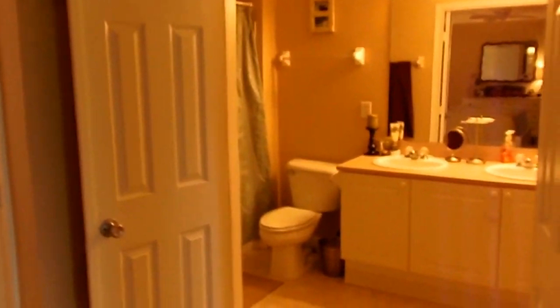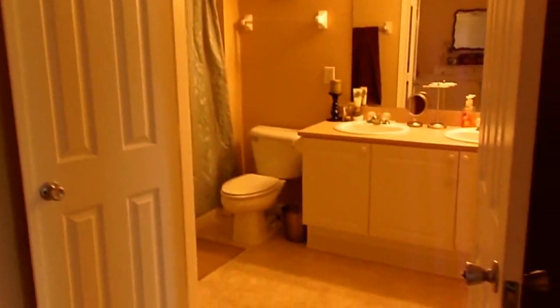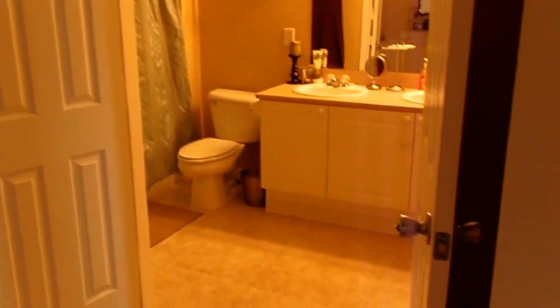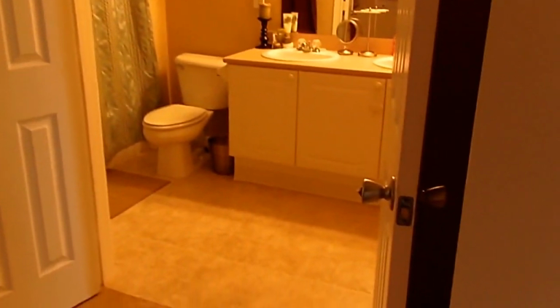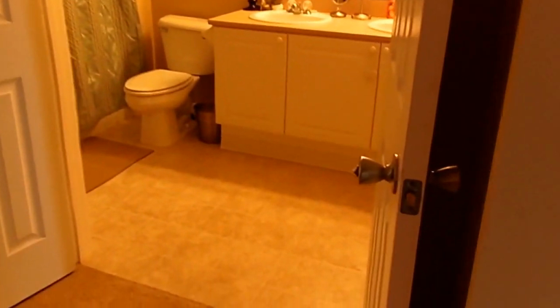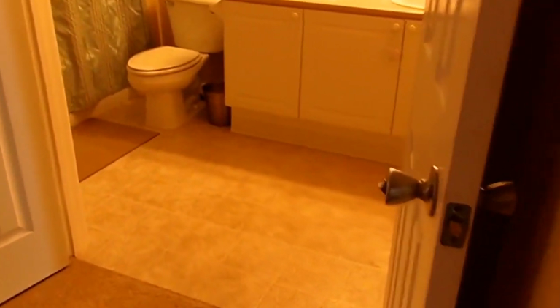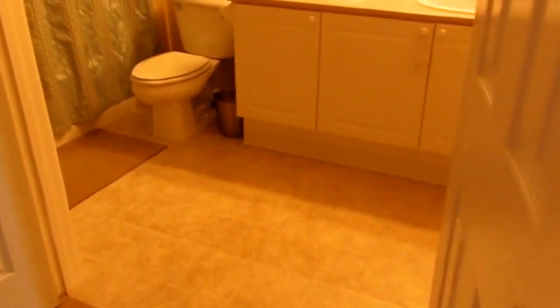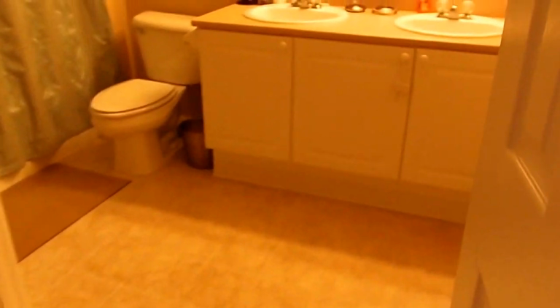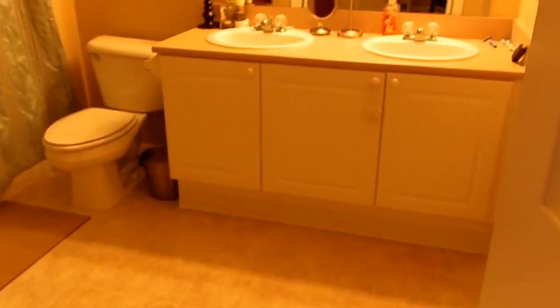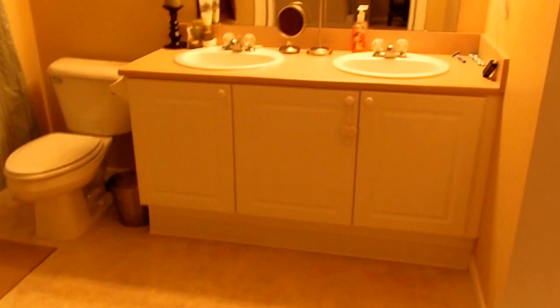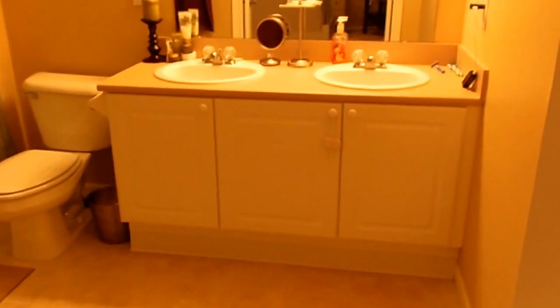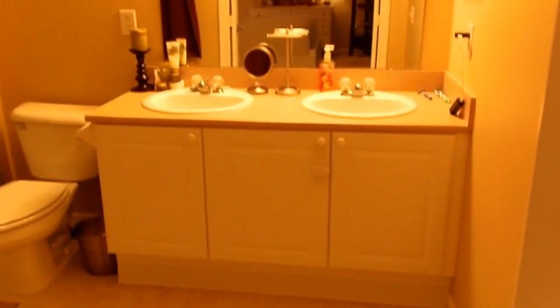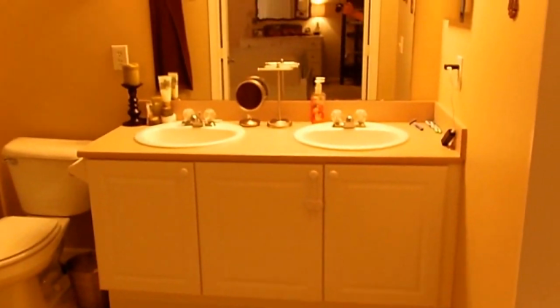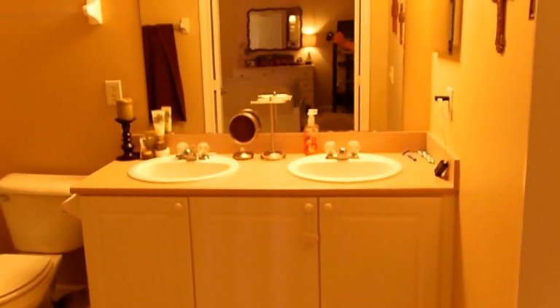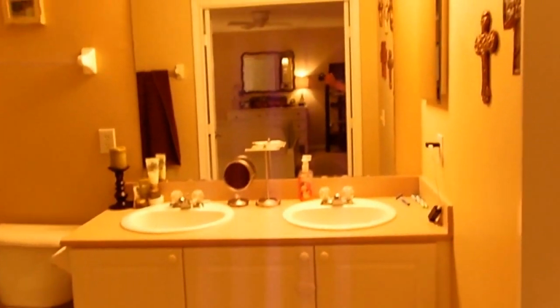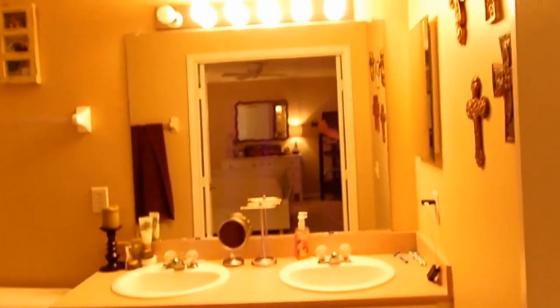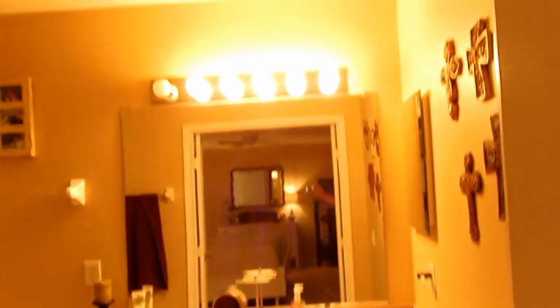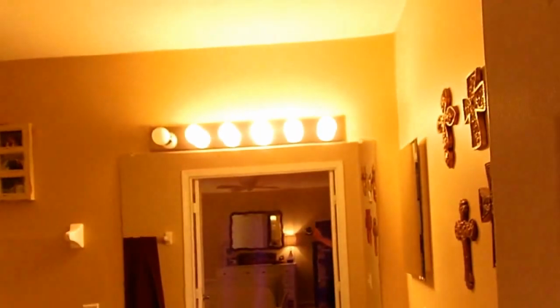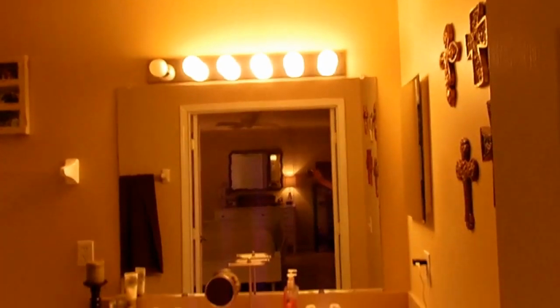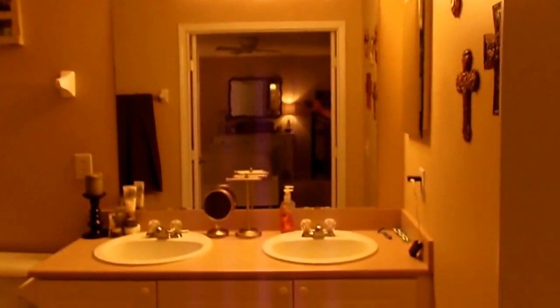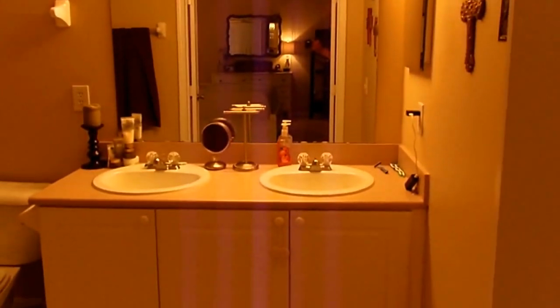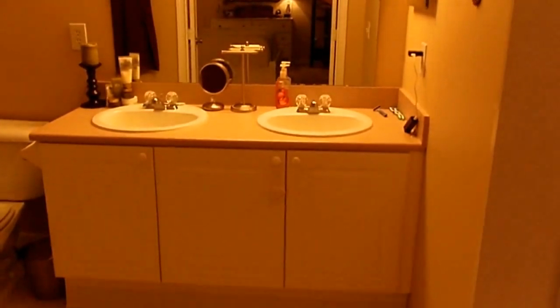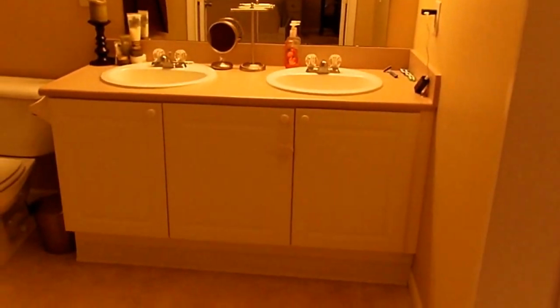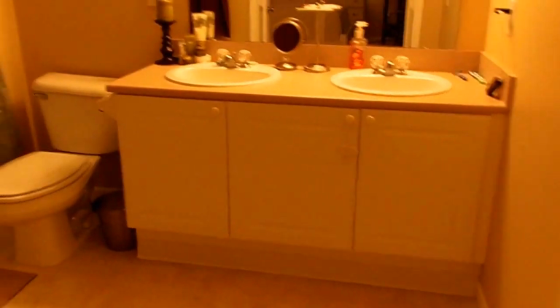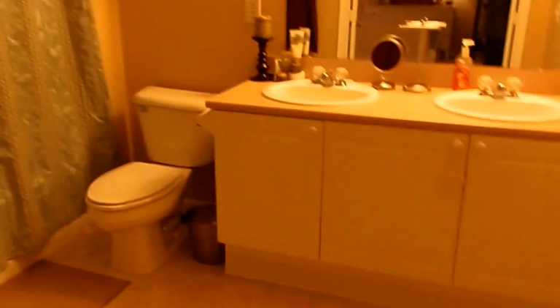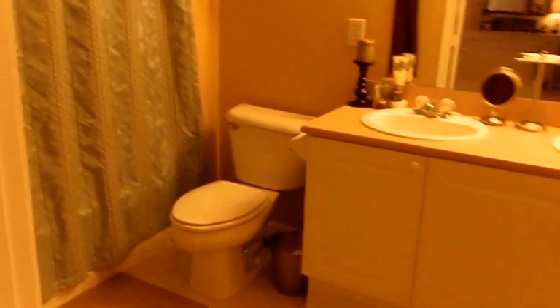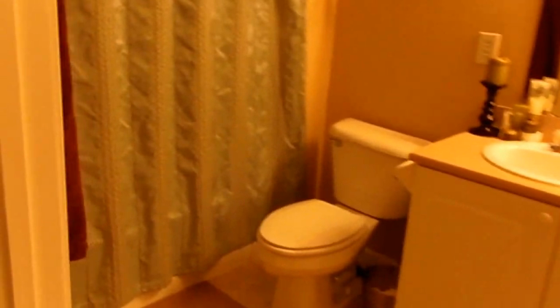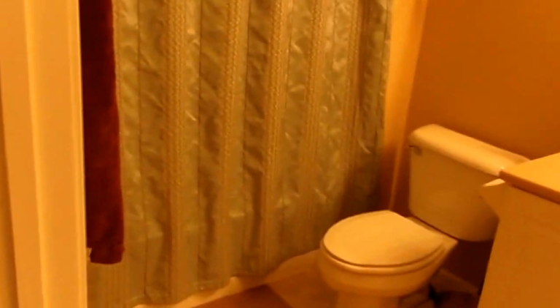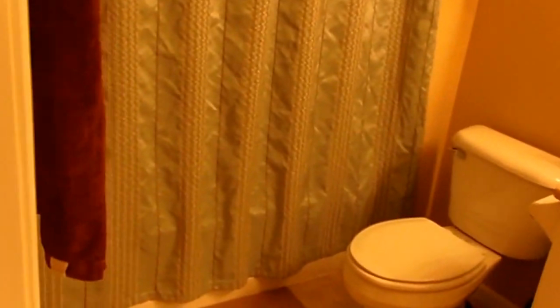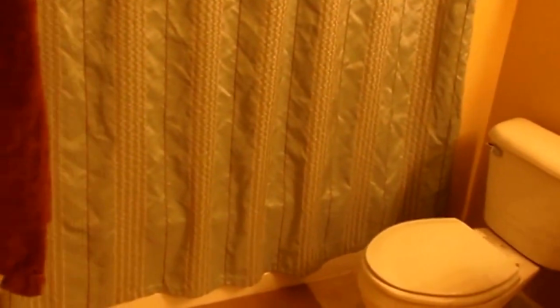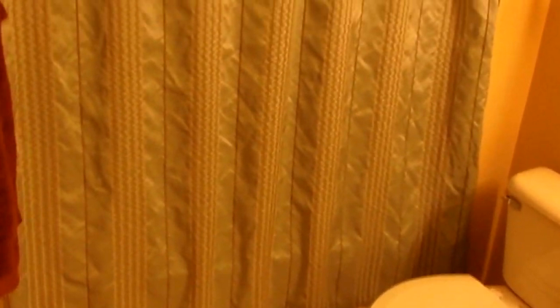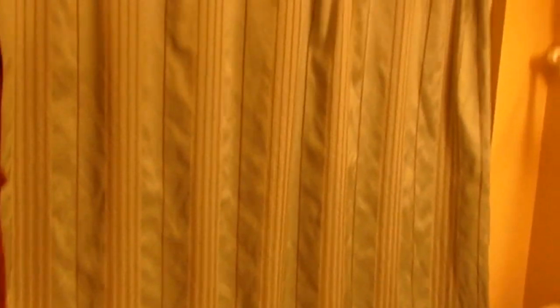Double doors enter into the master bath featuring a double bowl vanity and a tub-shower combo.